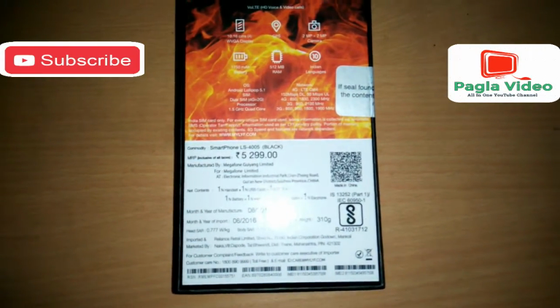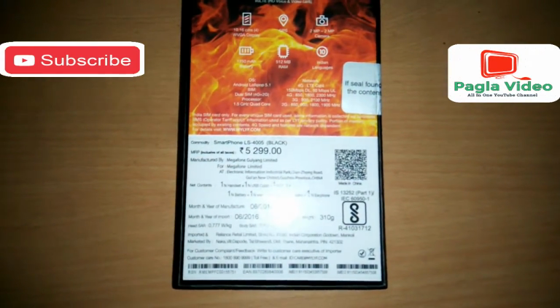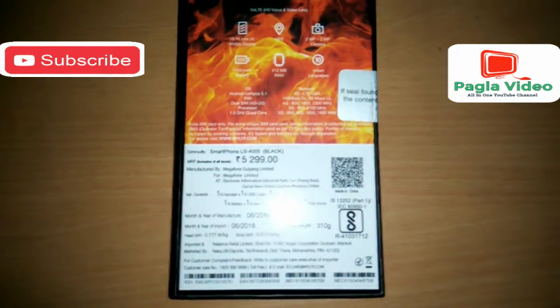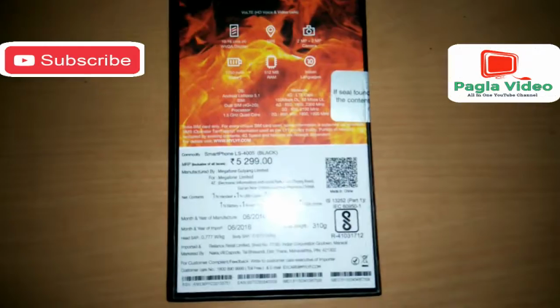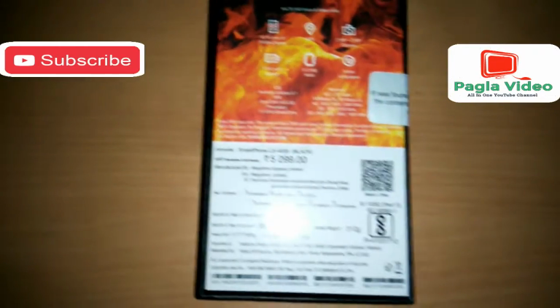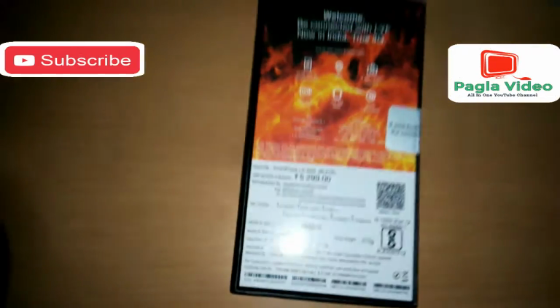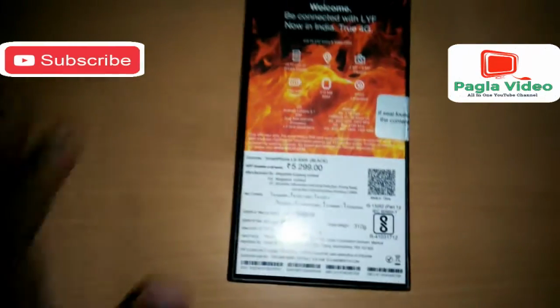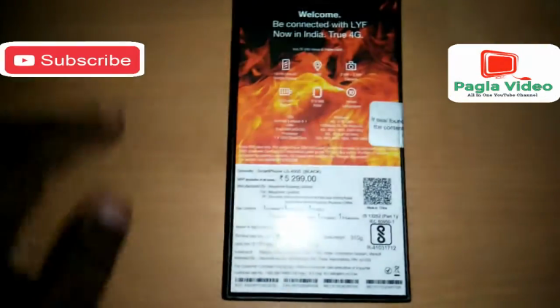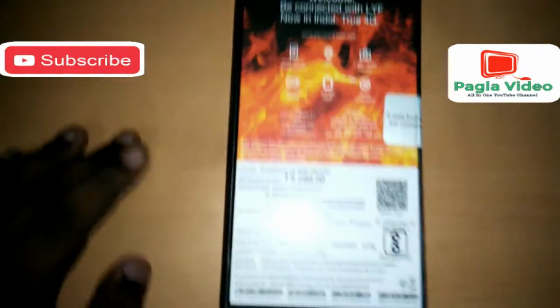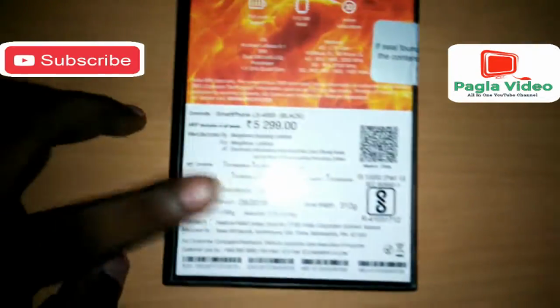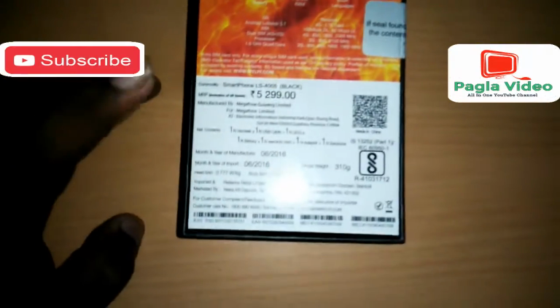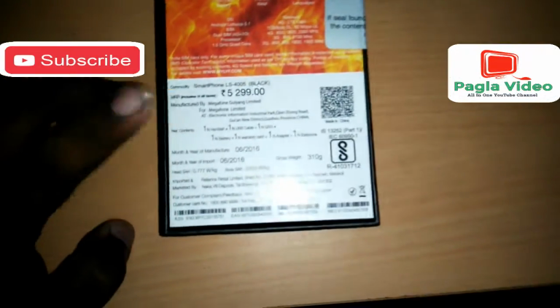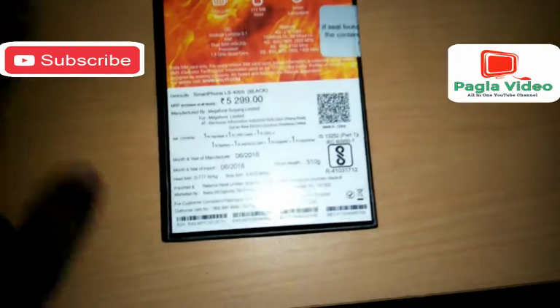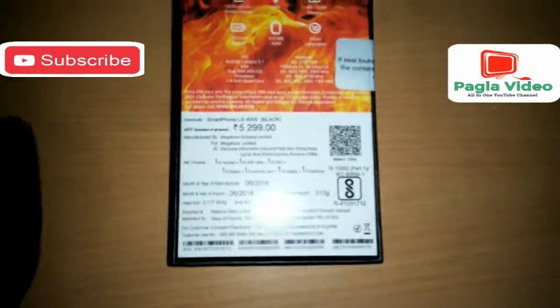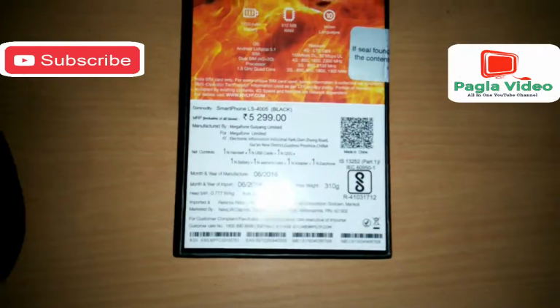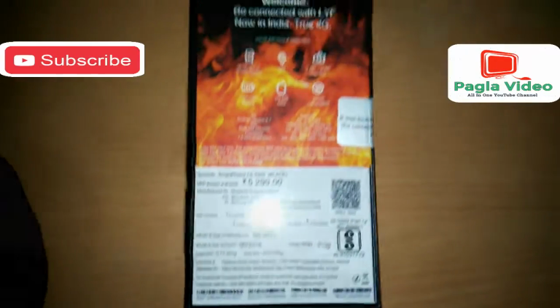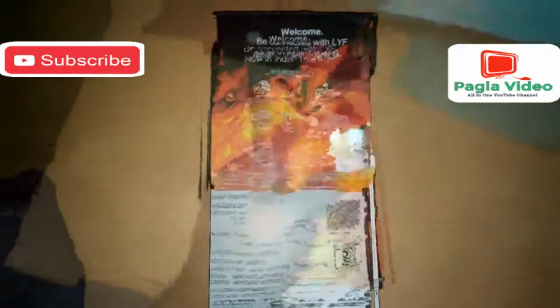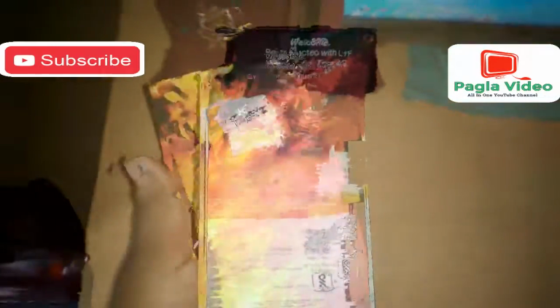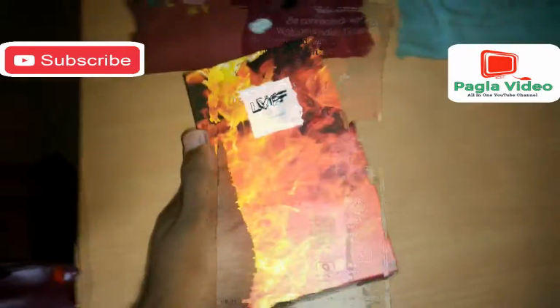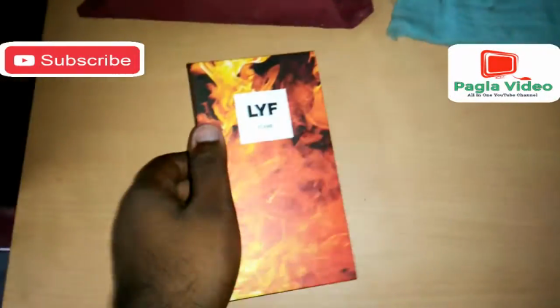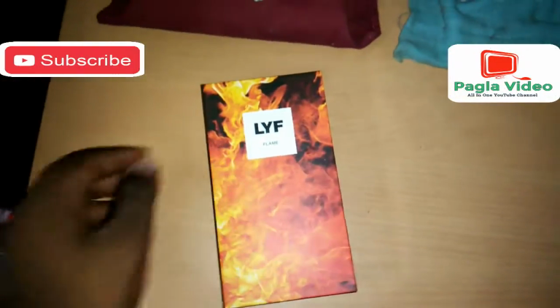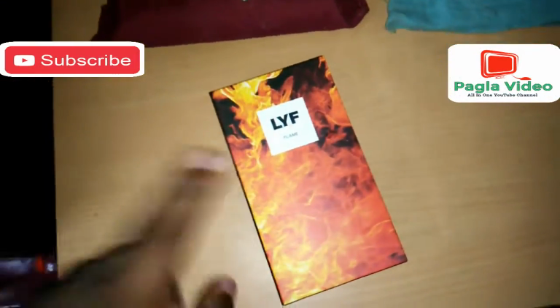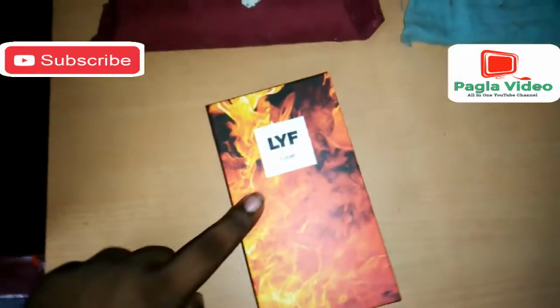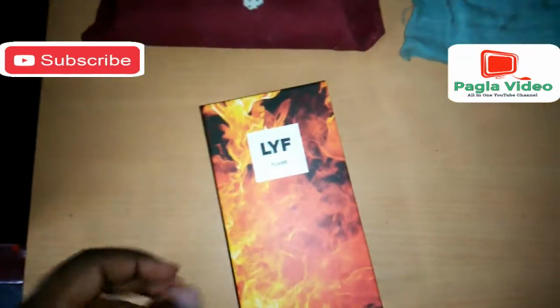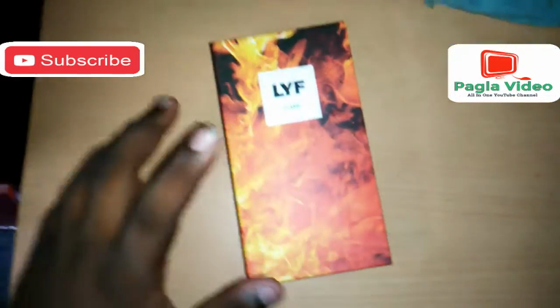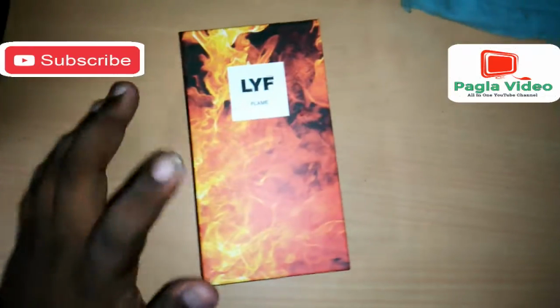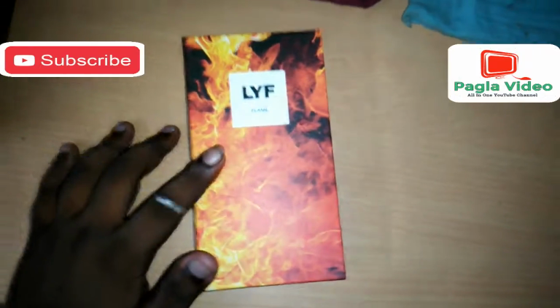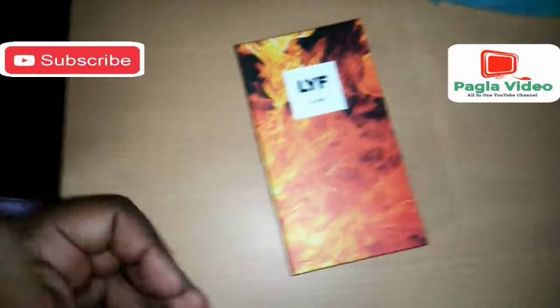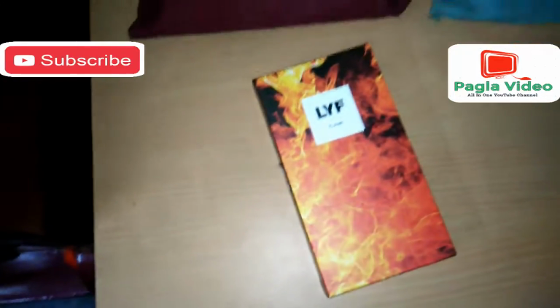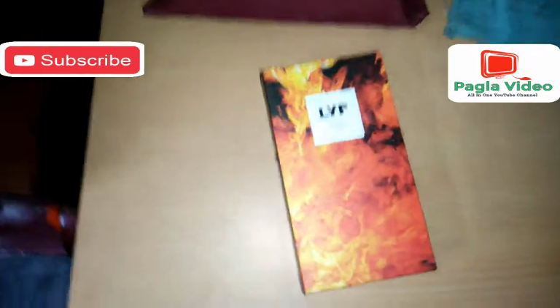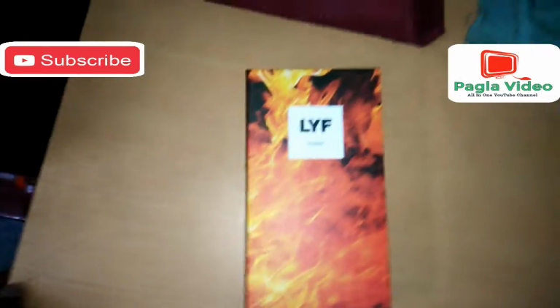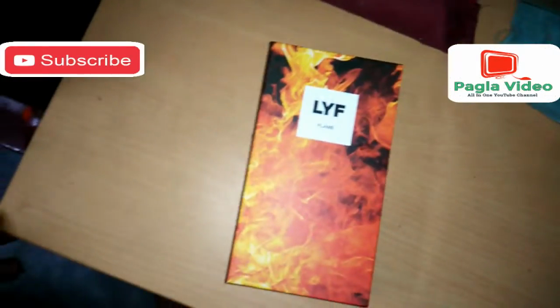It has a 1.5GHz quad-core processor with 4G support. The price mentioned on the box is 5,299 rupees but I got it for only 3,200 rupees.